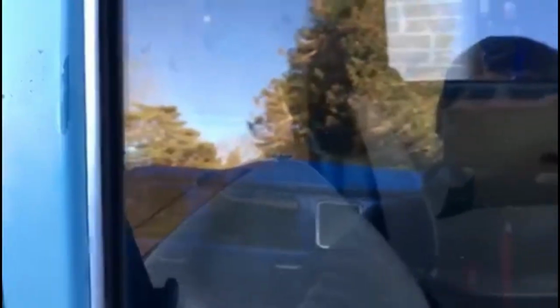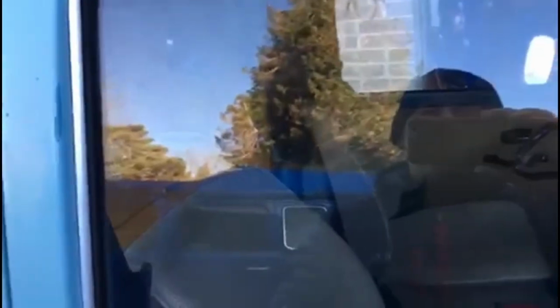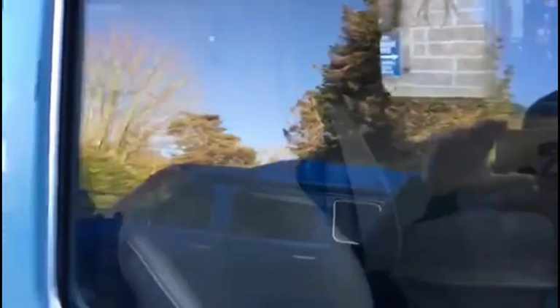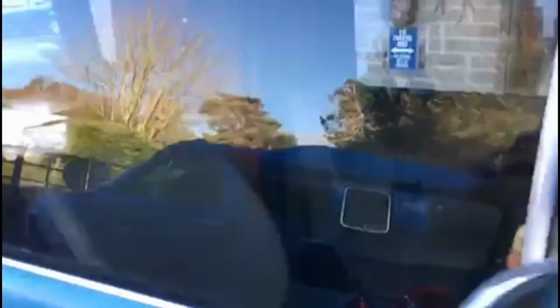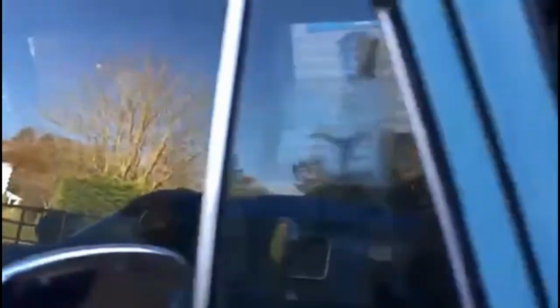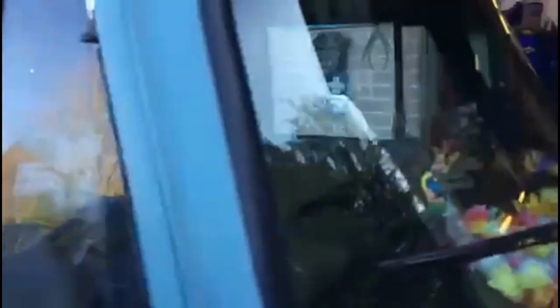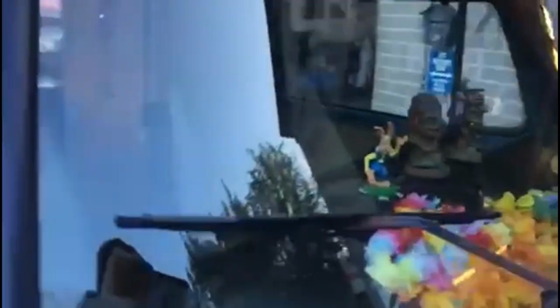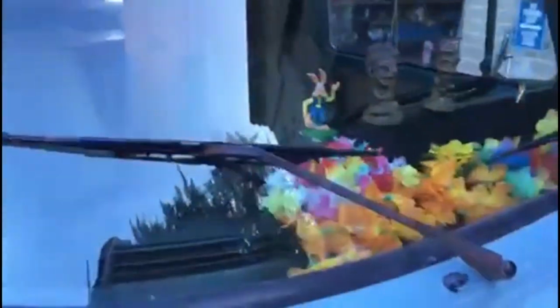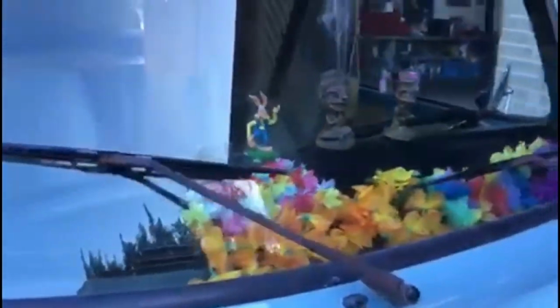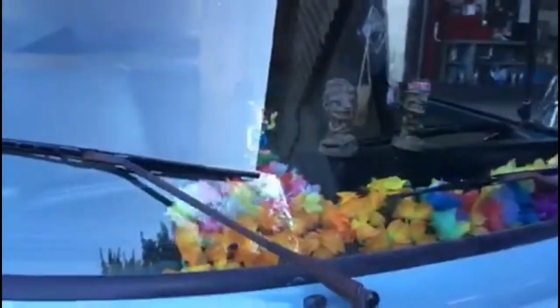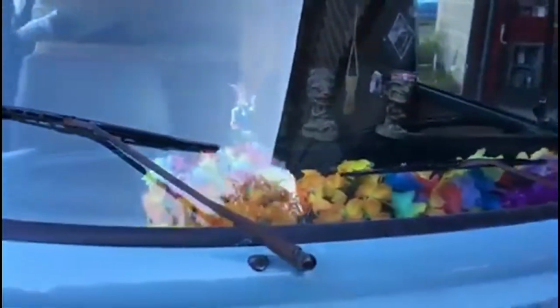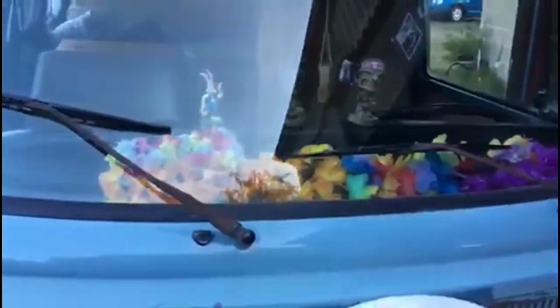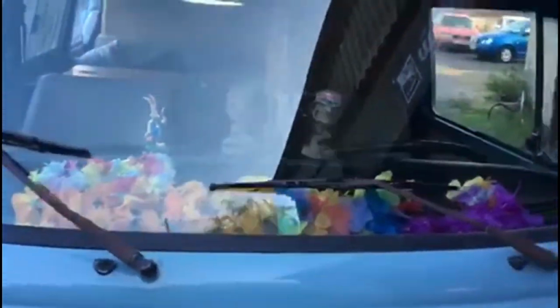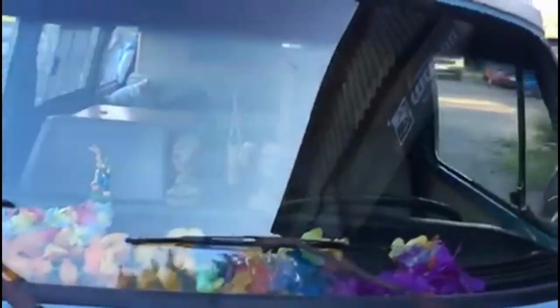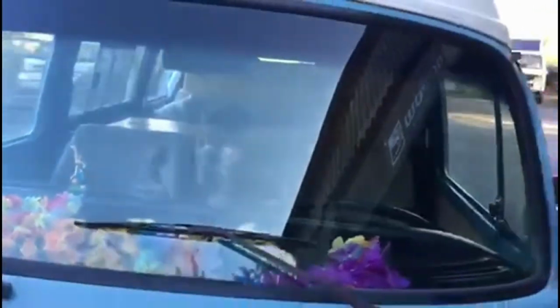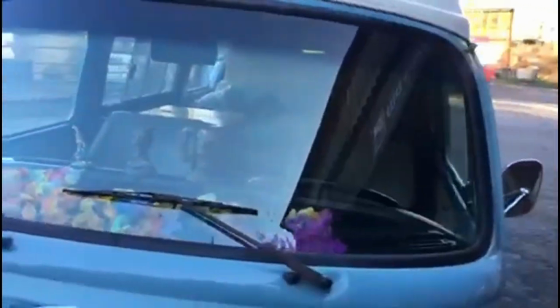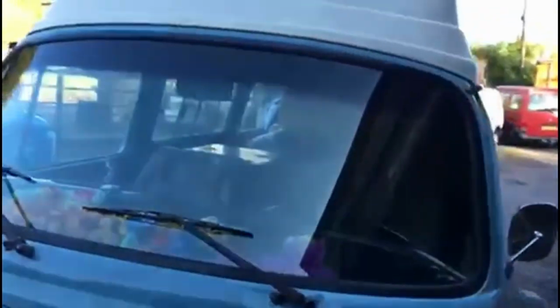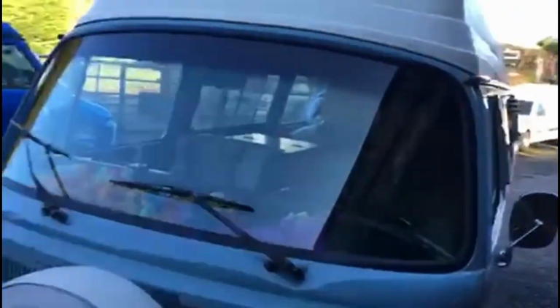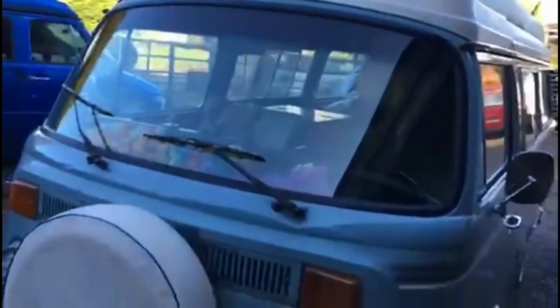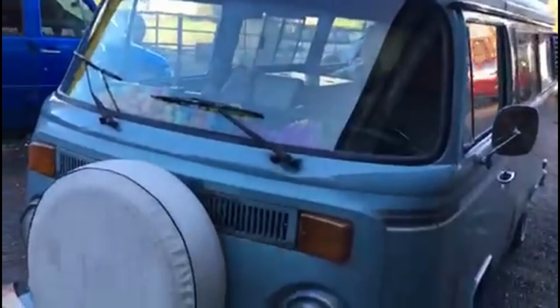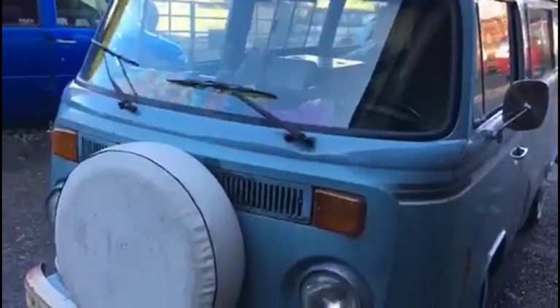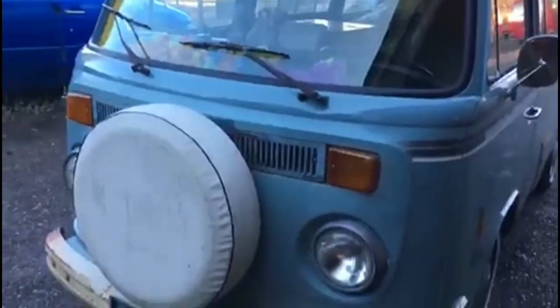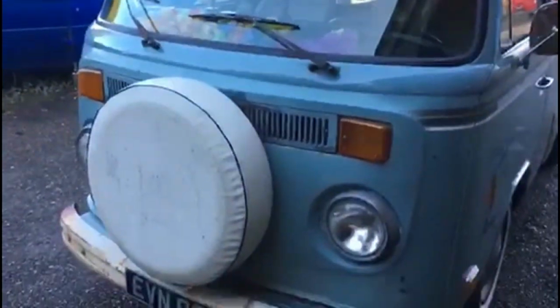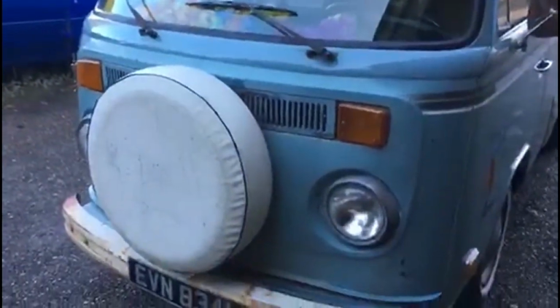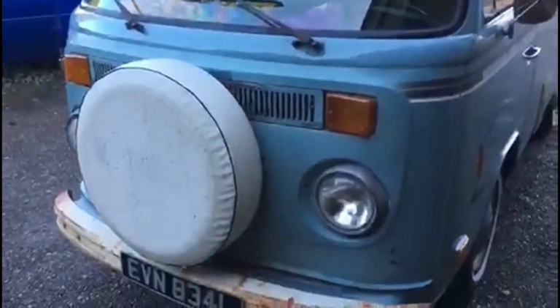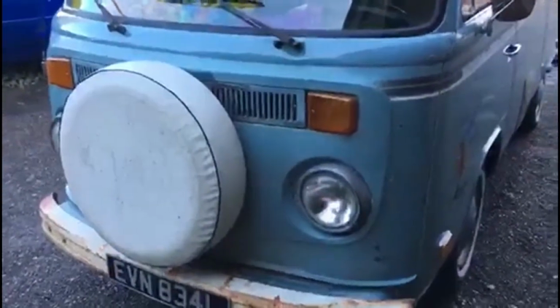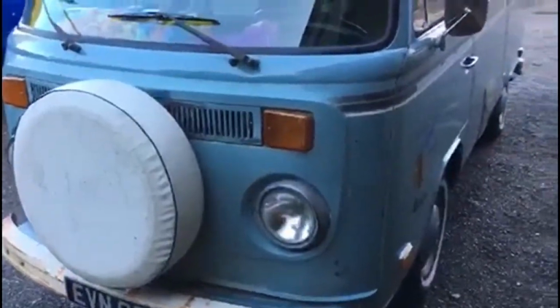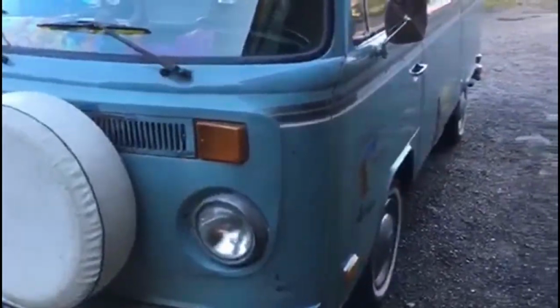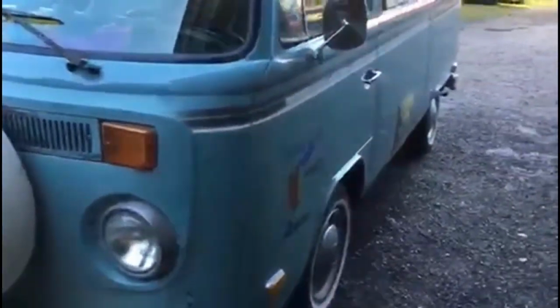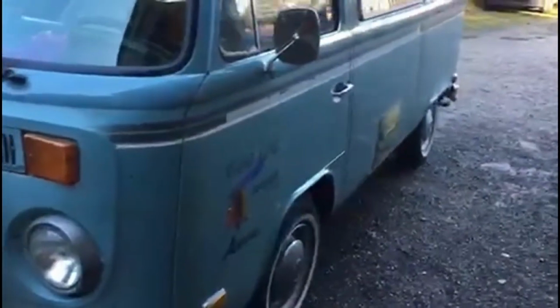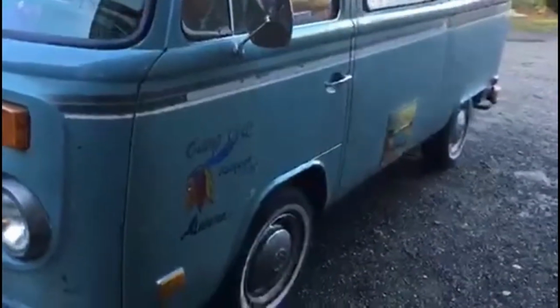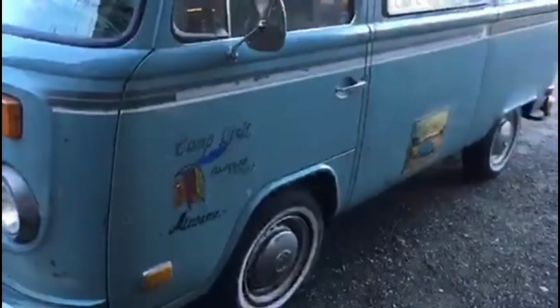The owners bought a Westie style interior. Obviously we've put a new windscreen in it with the top tint. We've got it in for our MOT work.